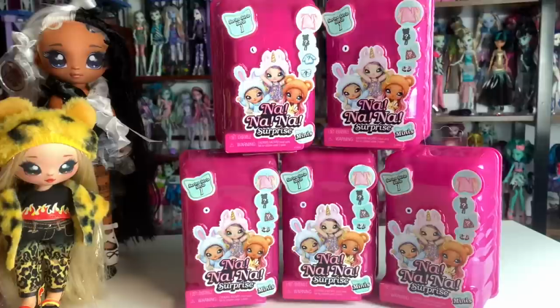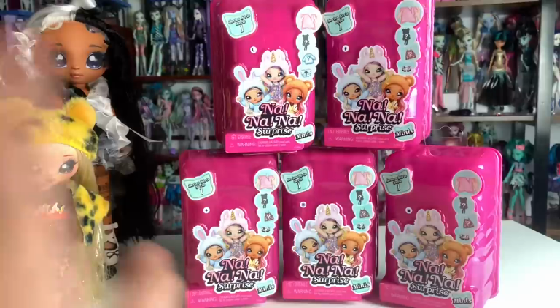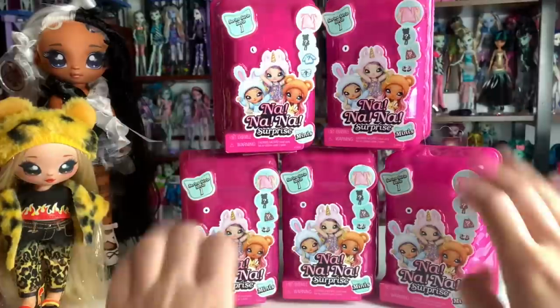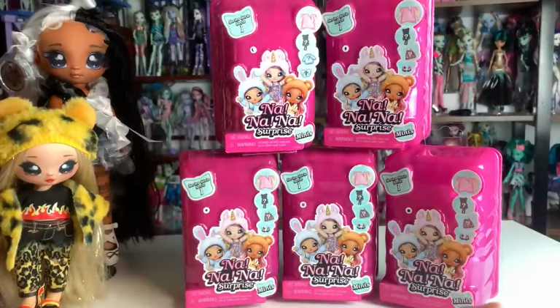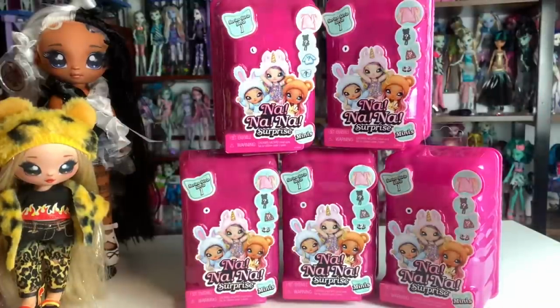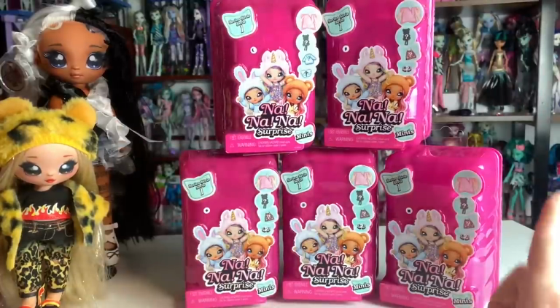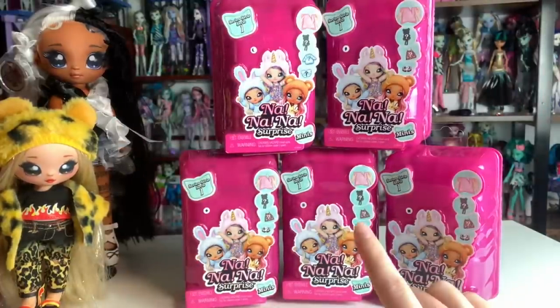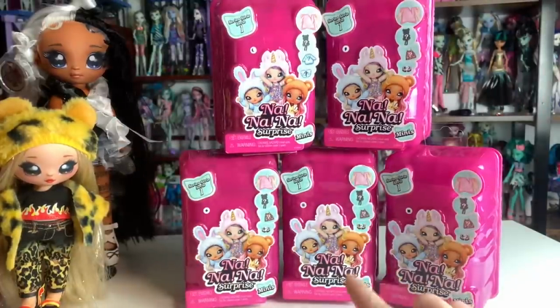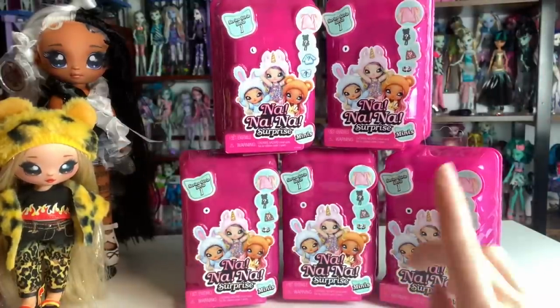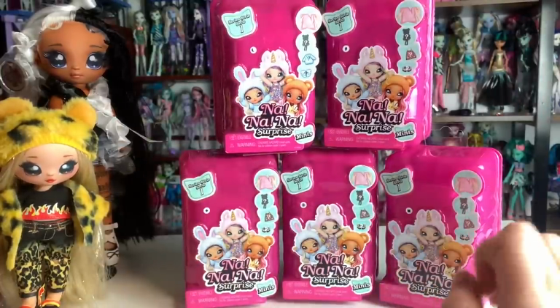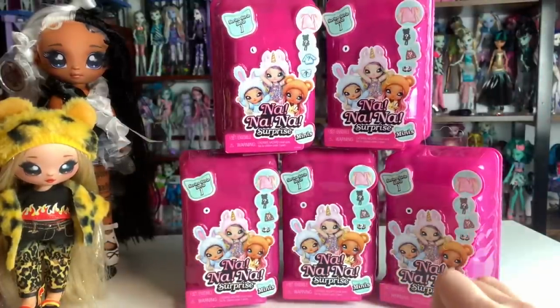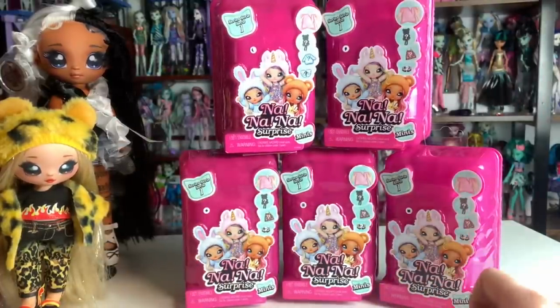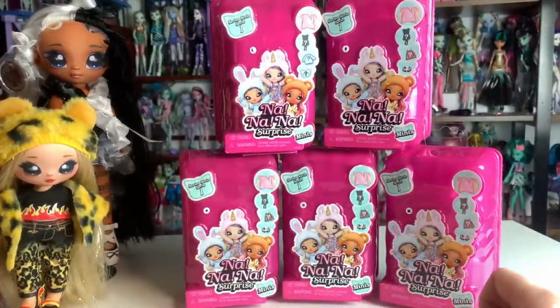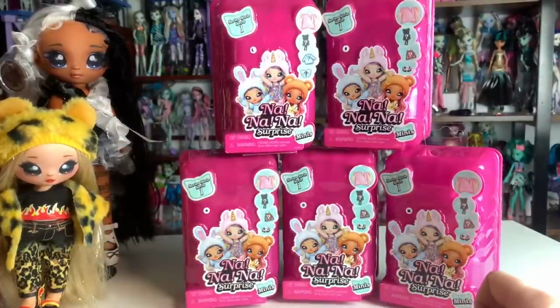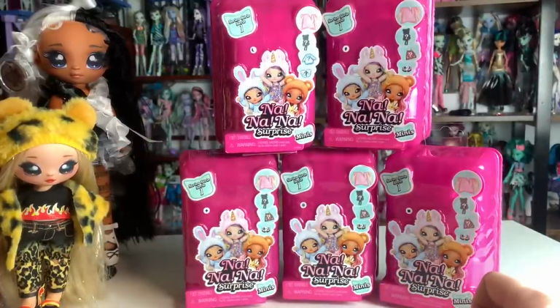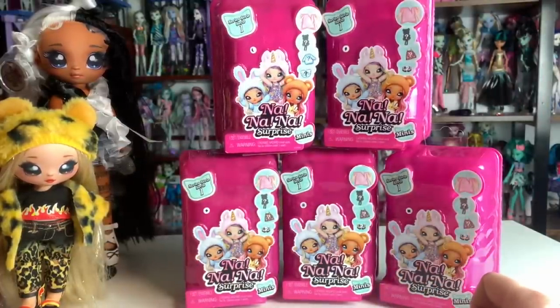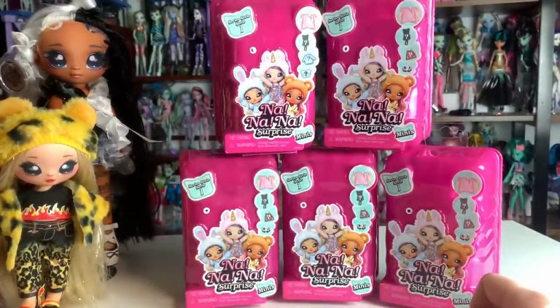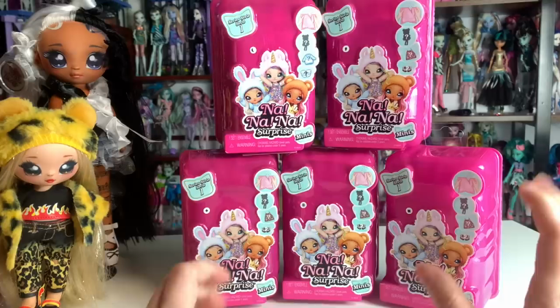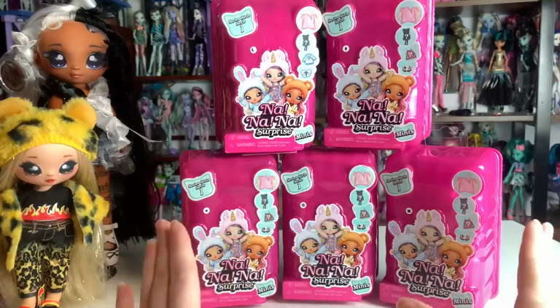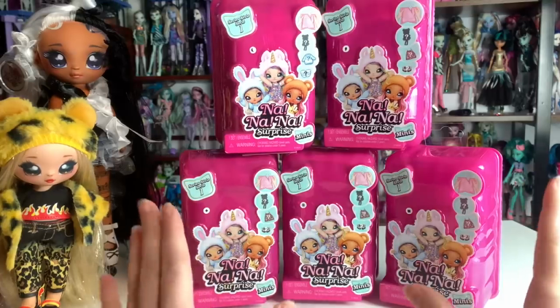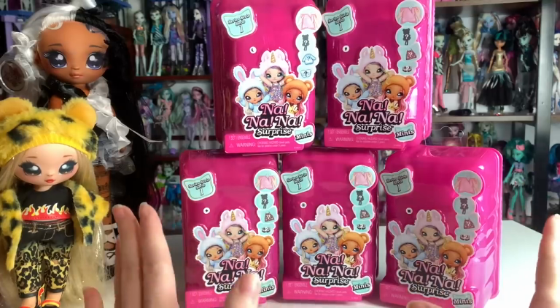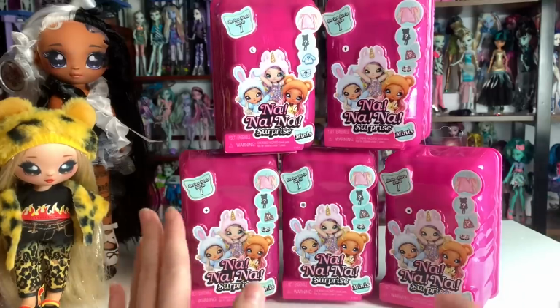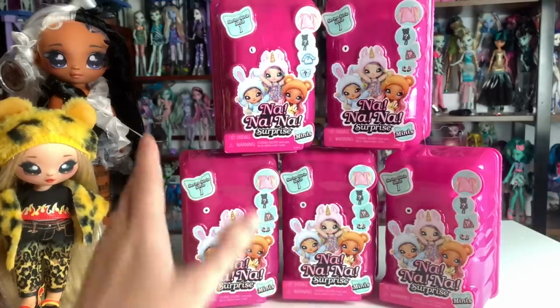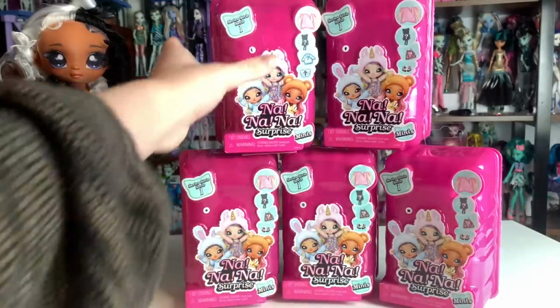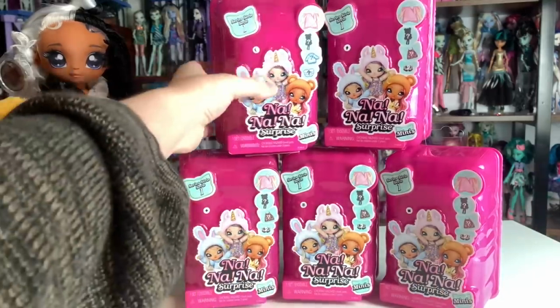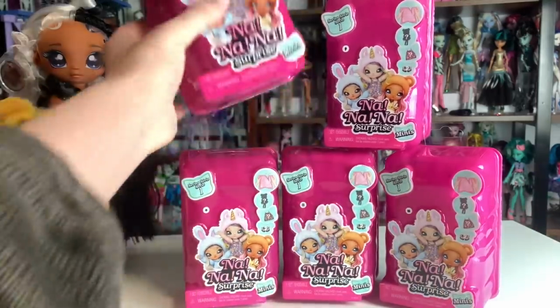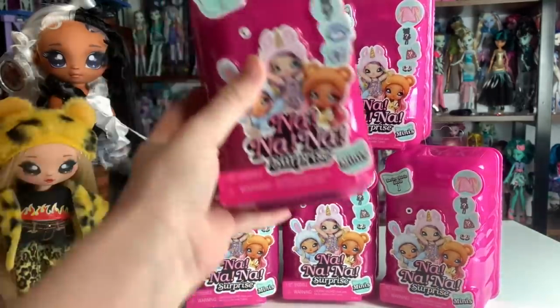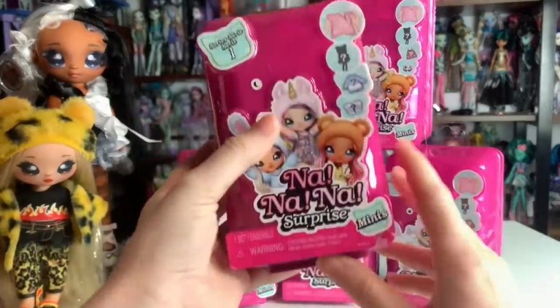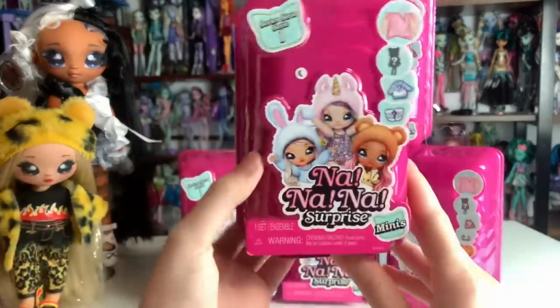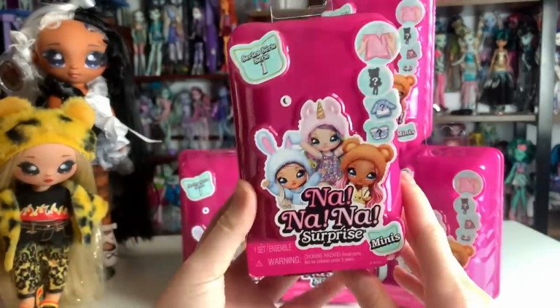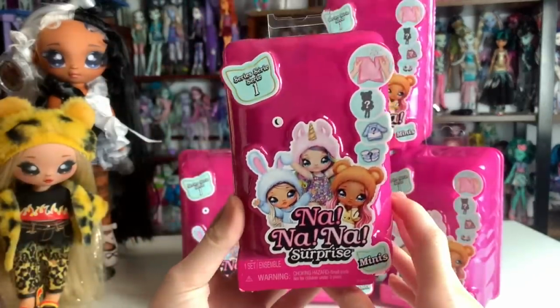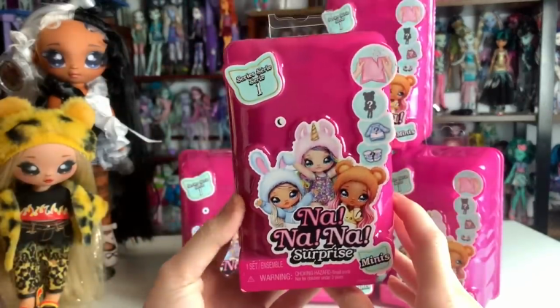Hey everyone, it's me XCanadences. Welcome to my channel, or welcome back. If you're new here, I post new doll-related videos every single day. In today's video, I'm so excited because we're going to be reviewing the new Na Na Na Surprise mini dolls.